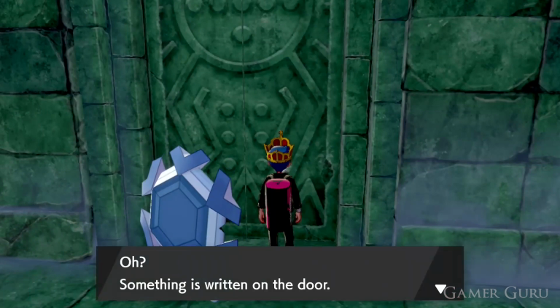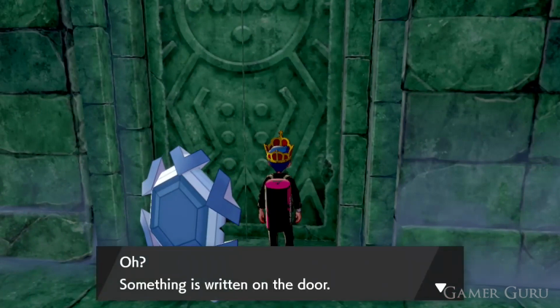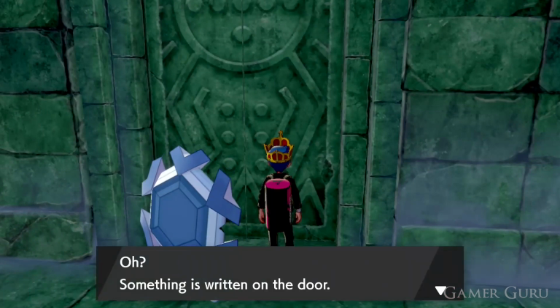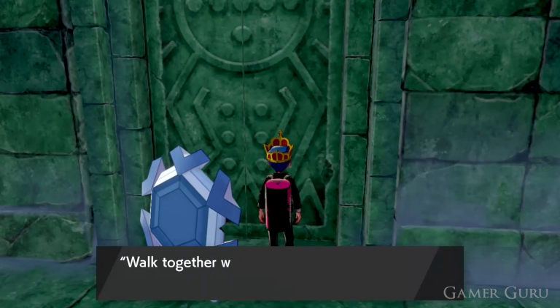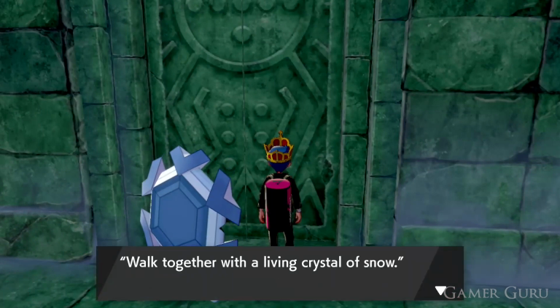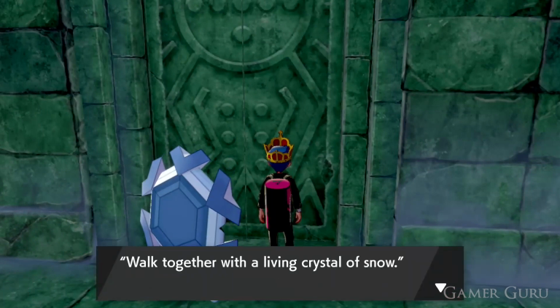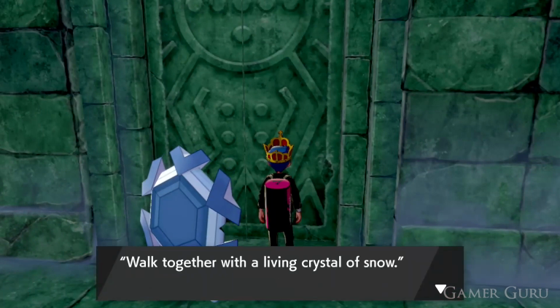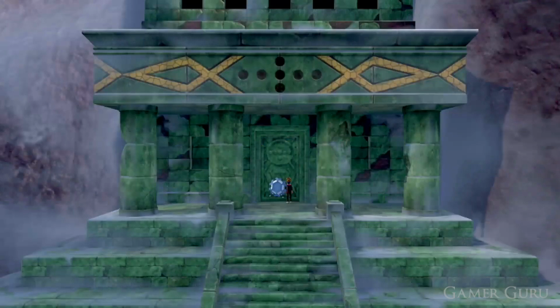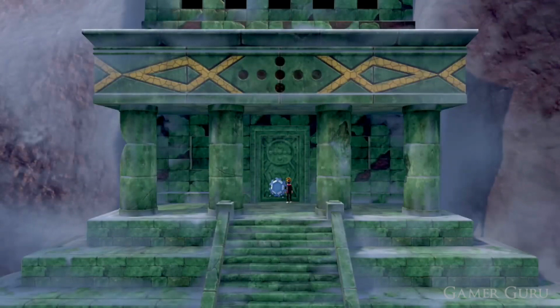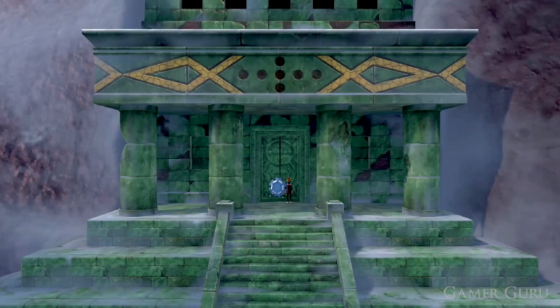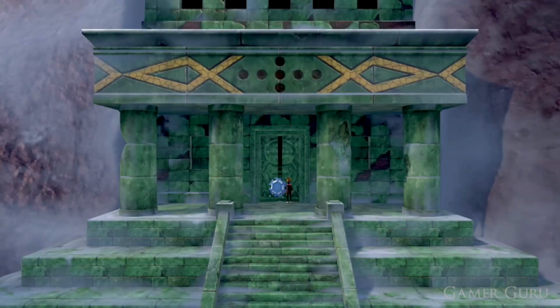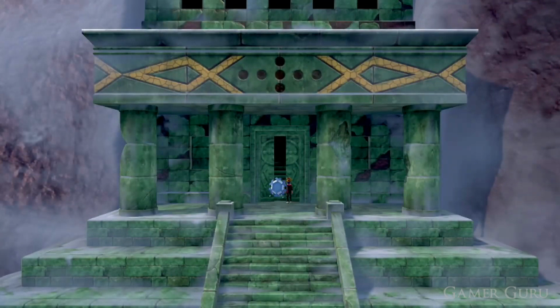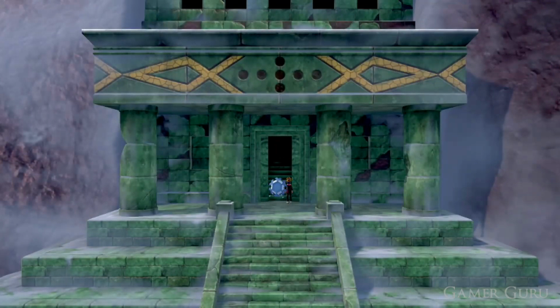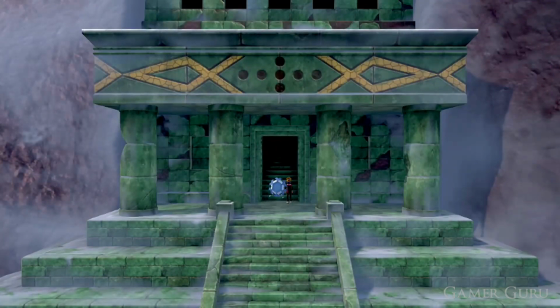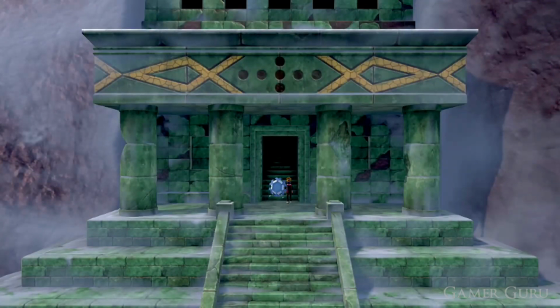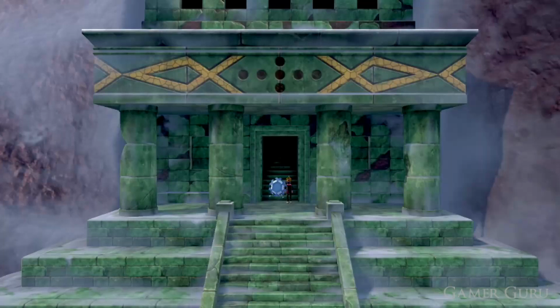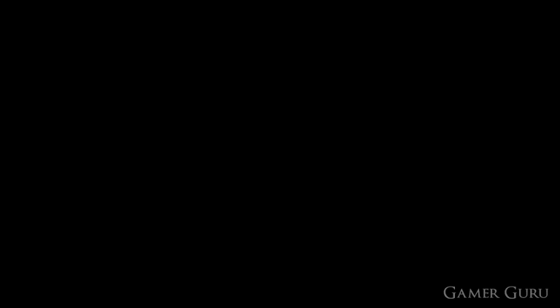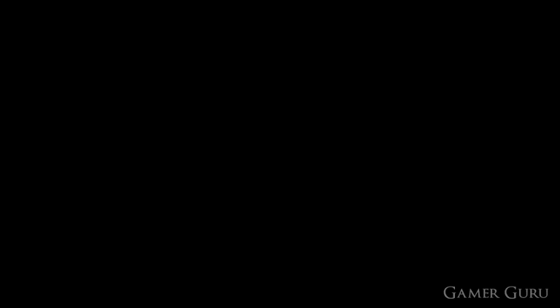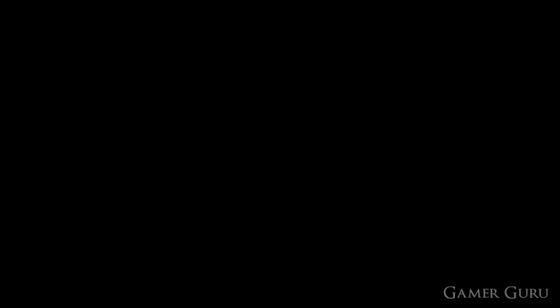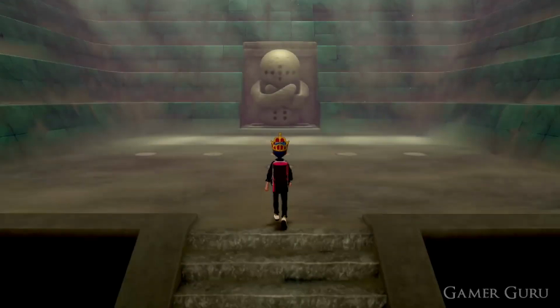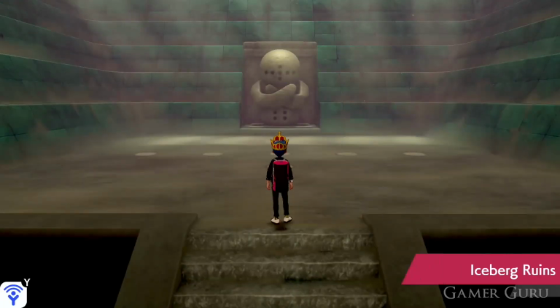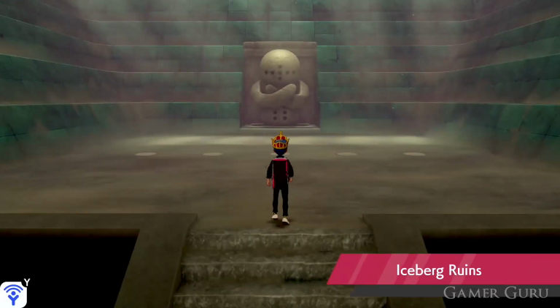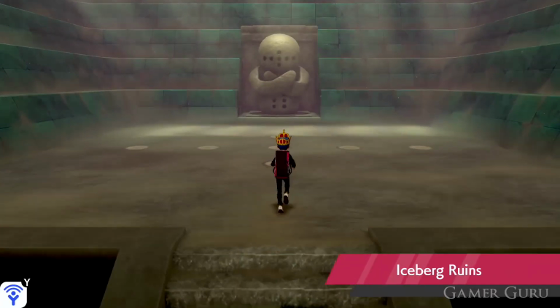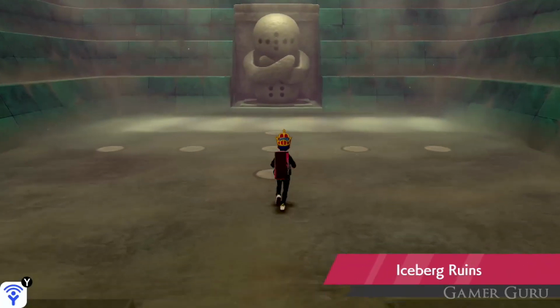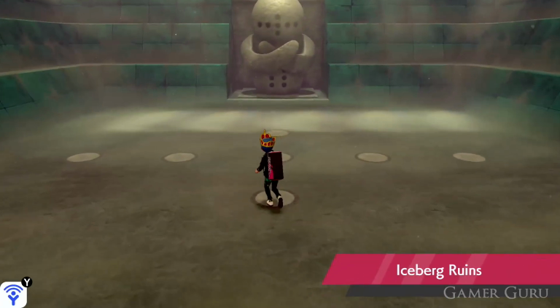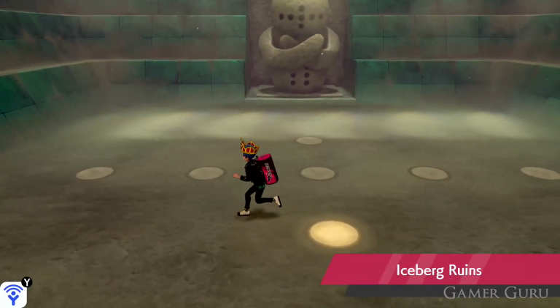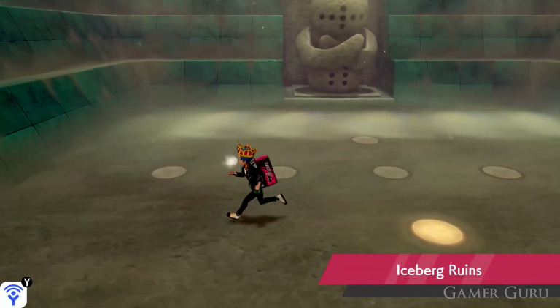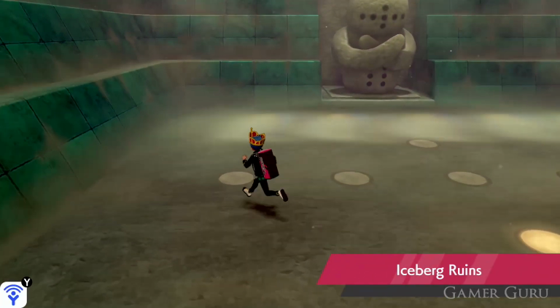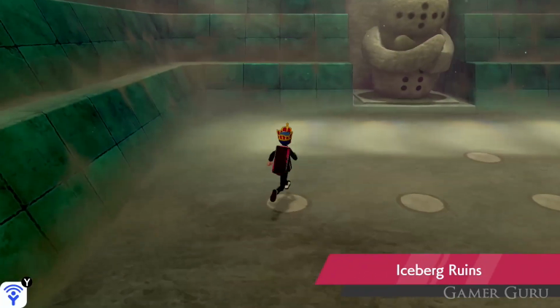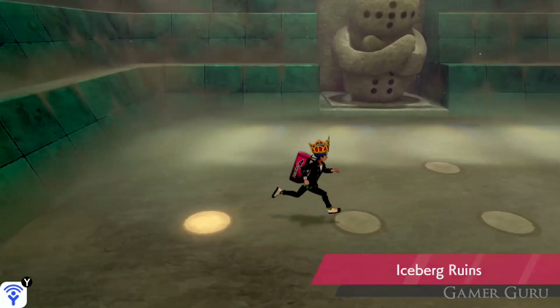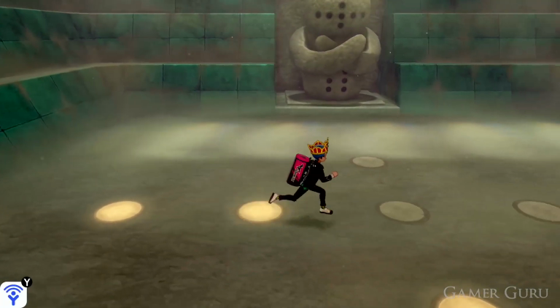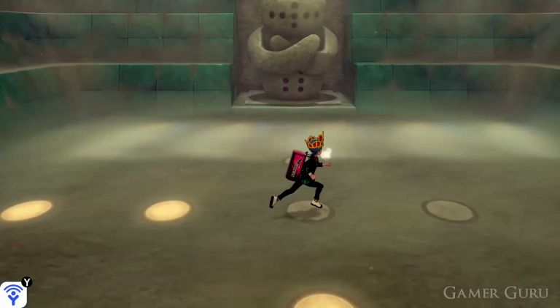Same as for the other Regis, simply step on the panels on the floor until they're all glowing, then interact with the statue at the far side of the room. This will start the fight with Regice and give you a chance to capture it.